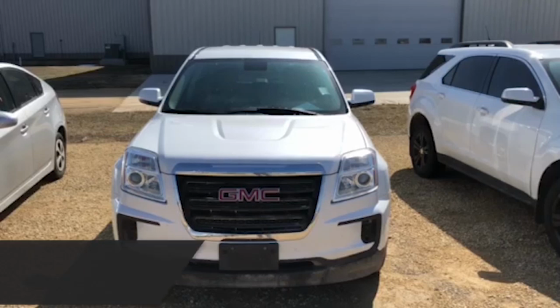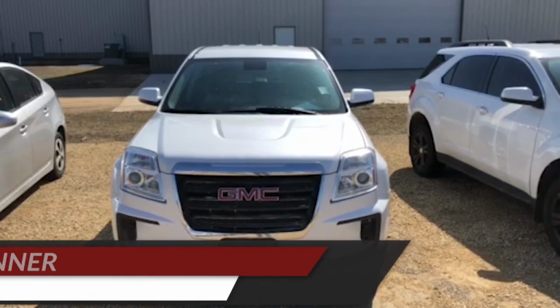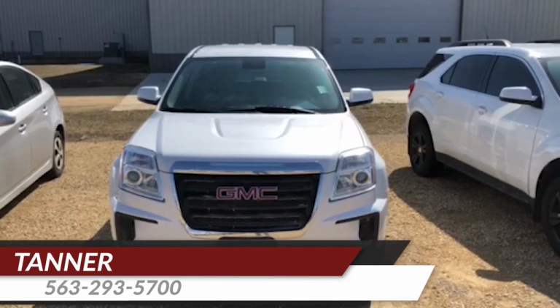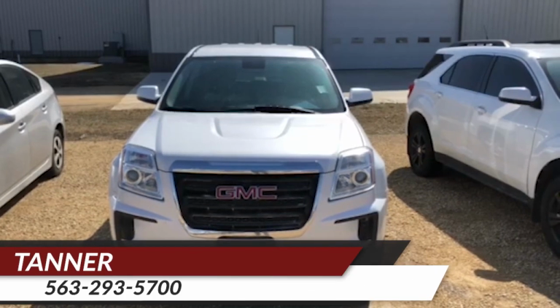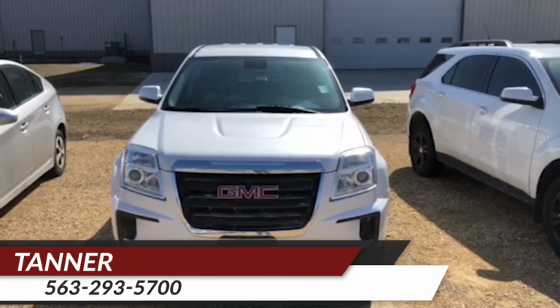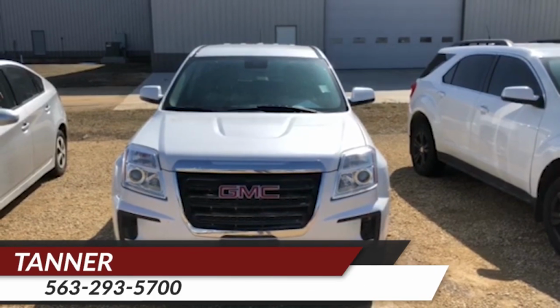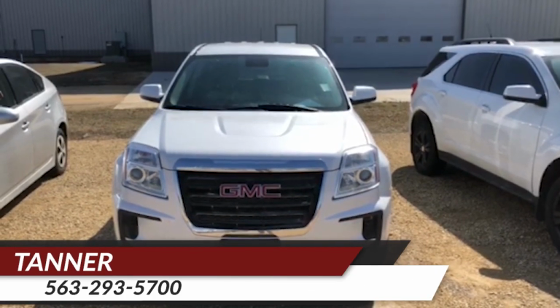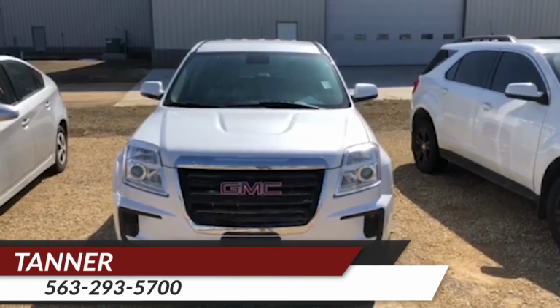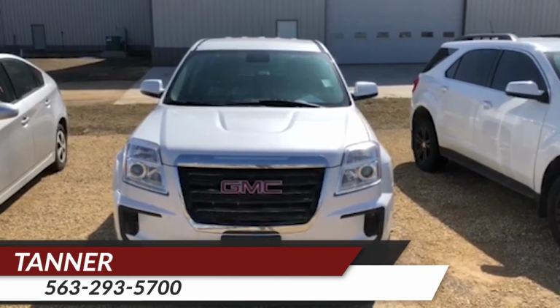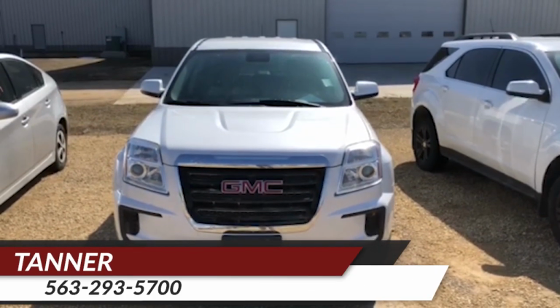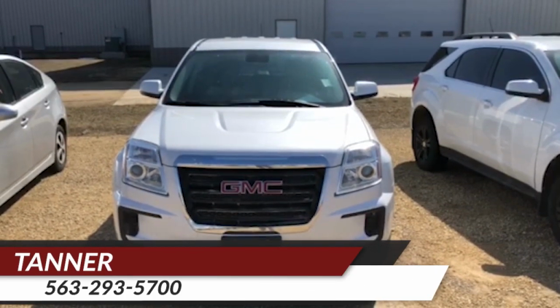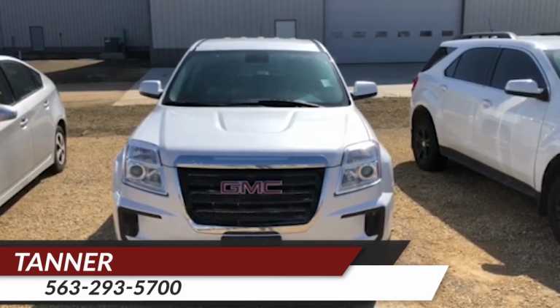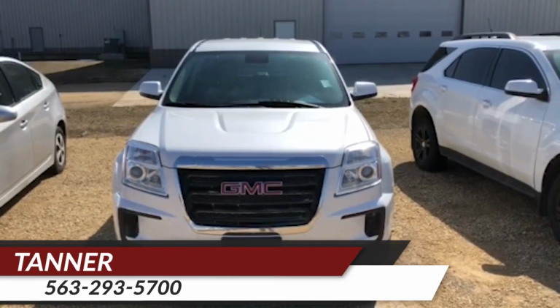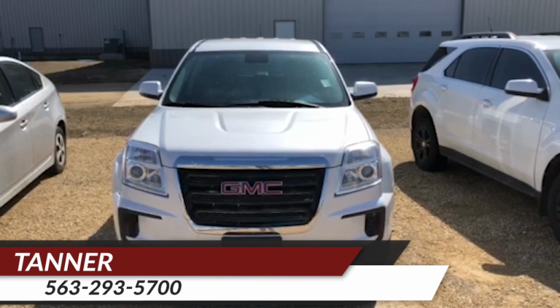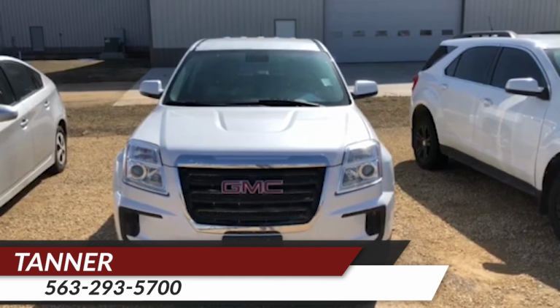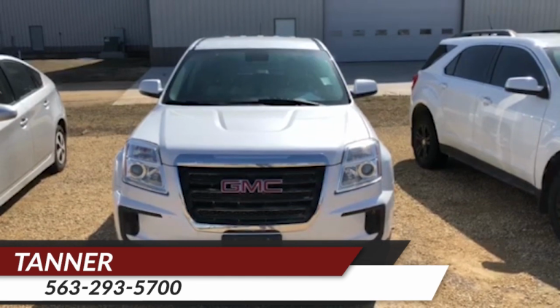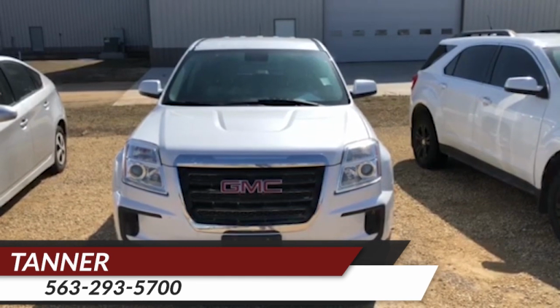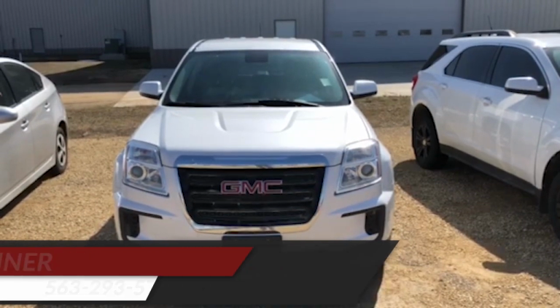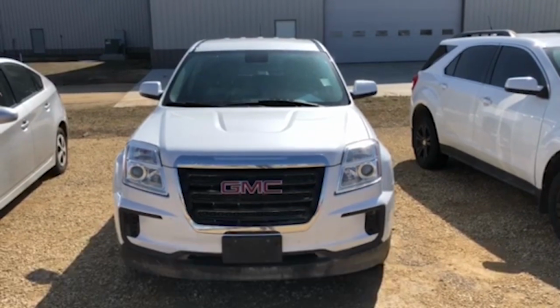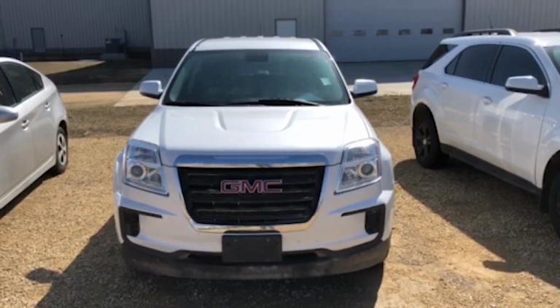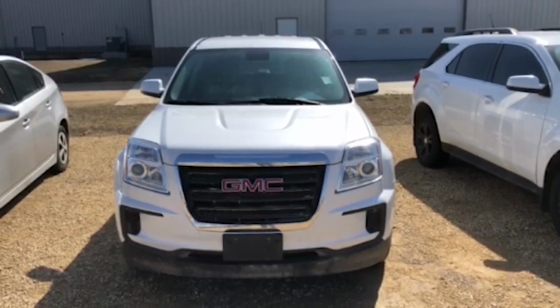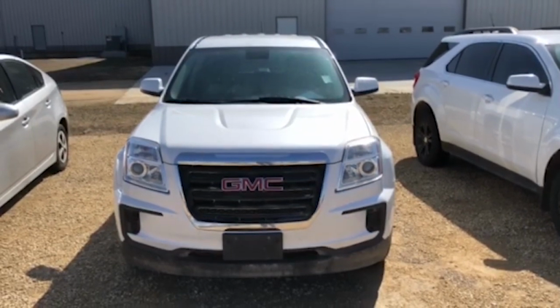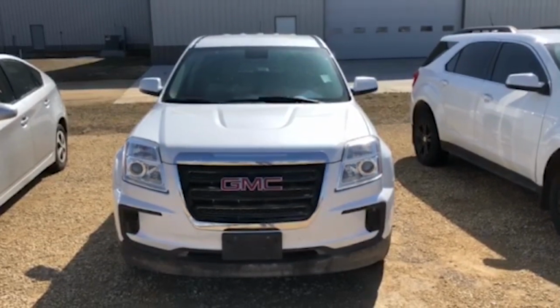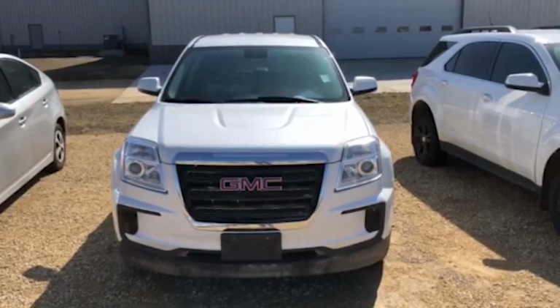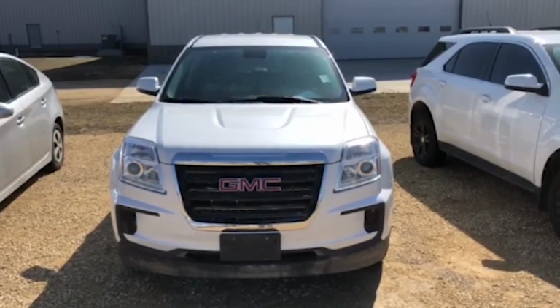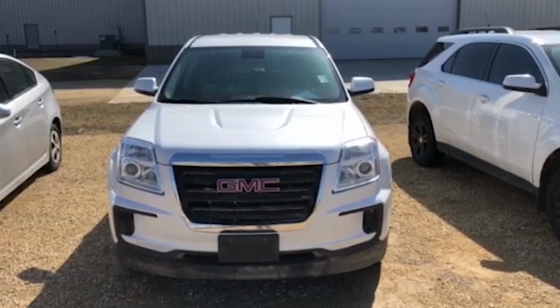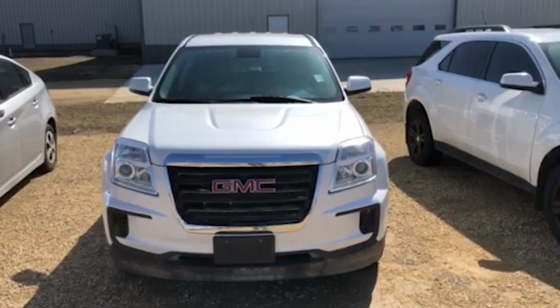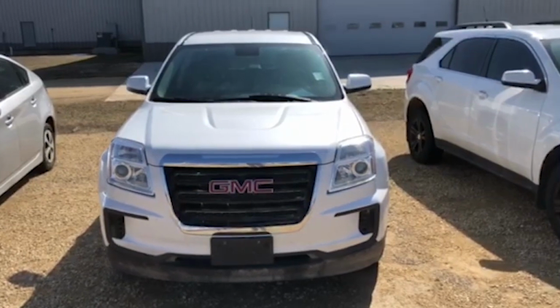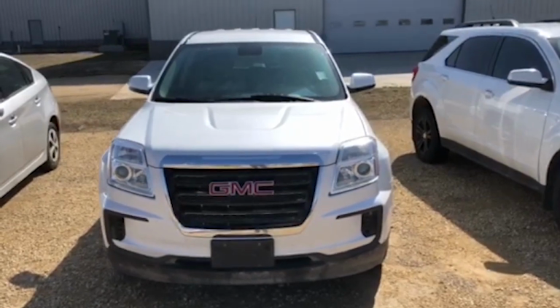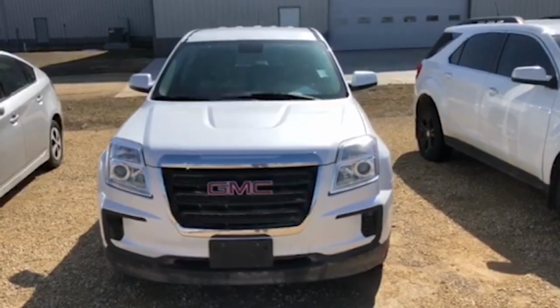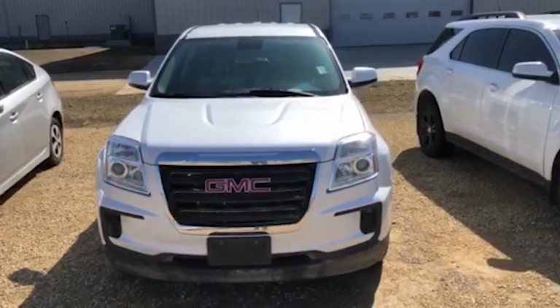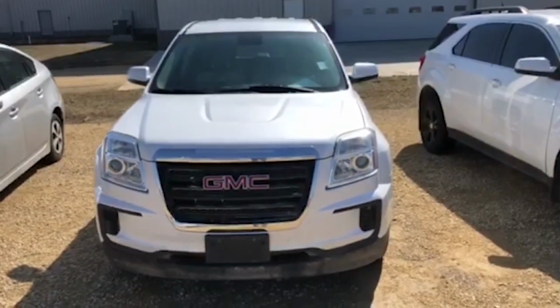How's it going everybody? This is Tanner with Brad Deary Ford. Just wanted to give you a quick look at this awesome trade-in we got recently. It's a 2016 GMC Terrain SLE. It has pretty low miles on it, sitting right at 93,000 miles.